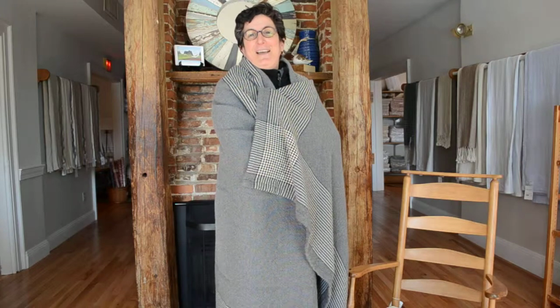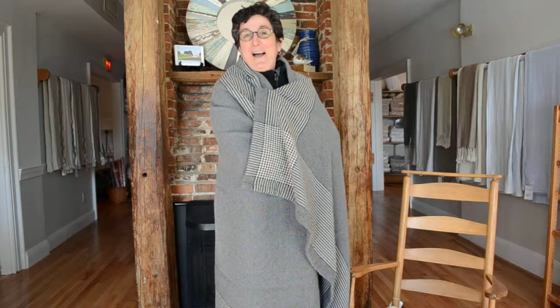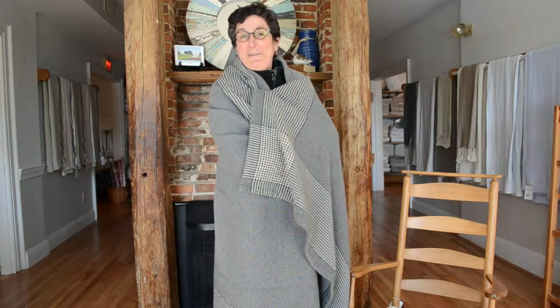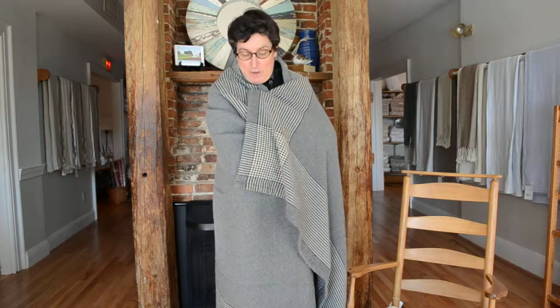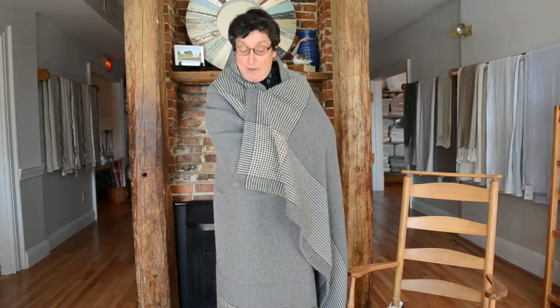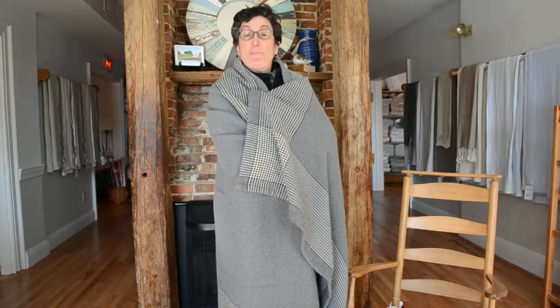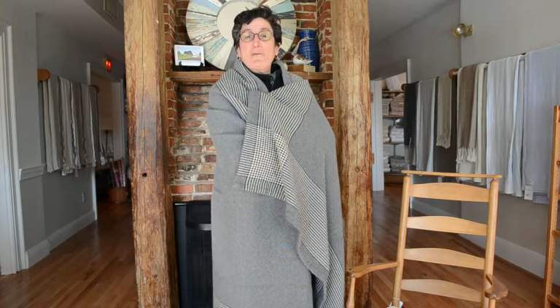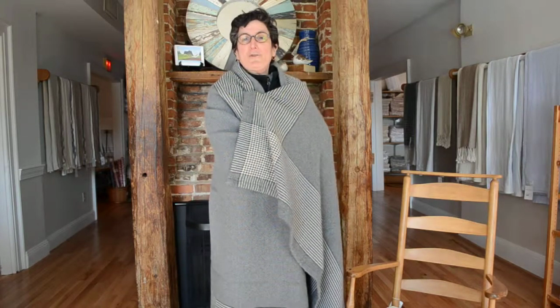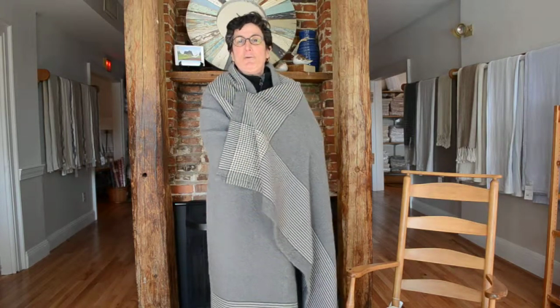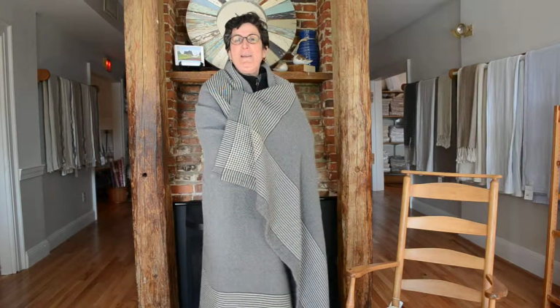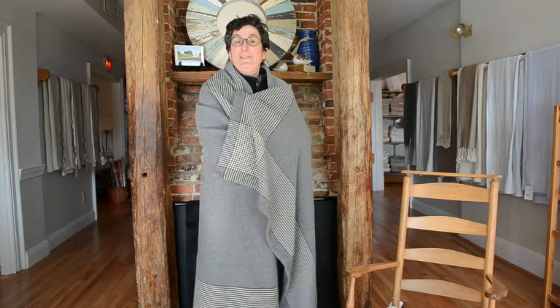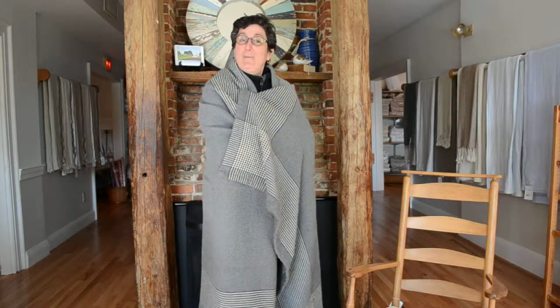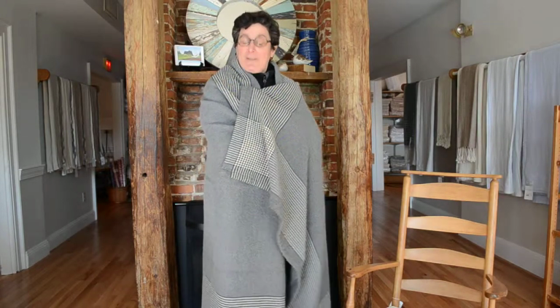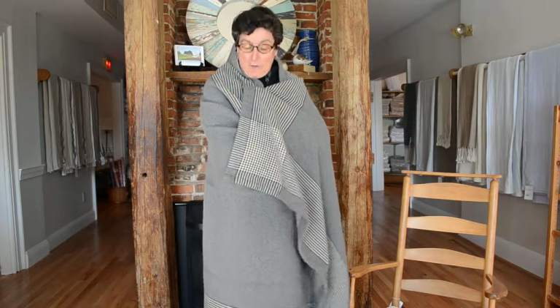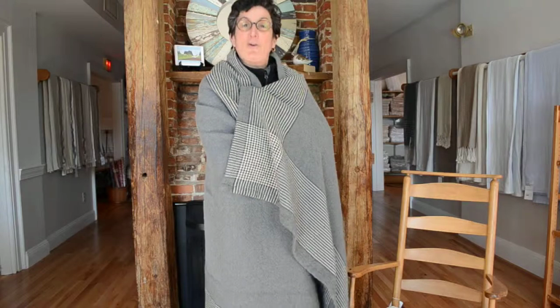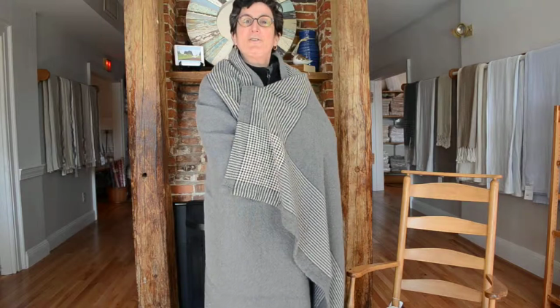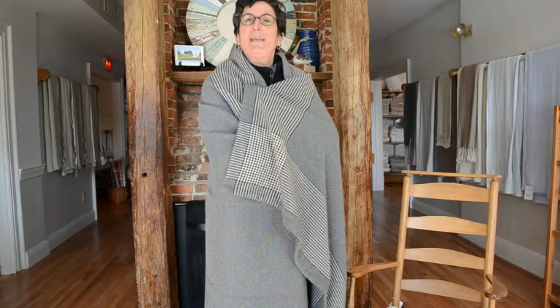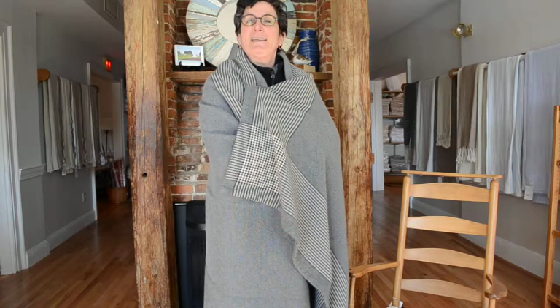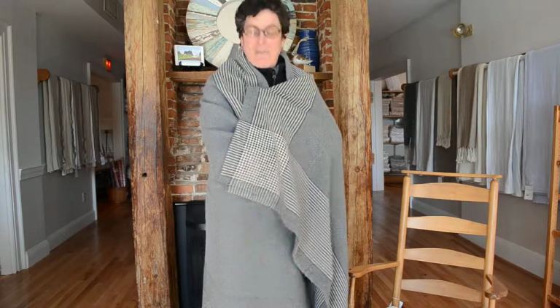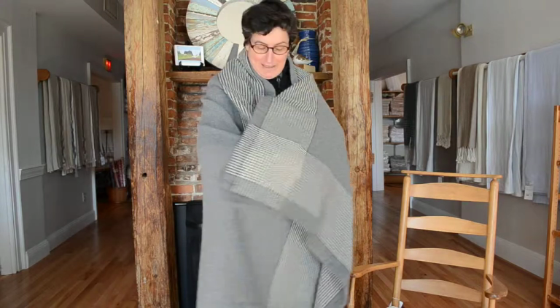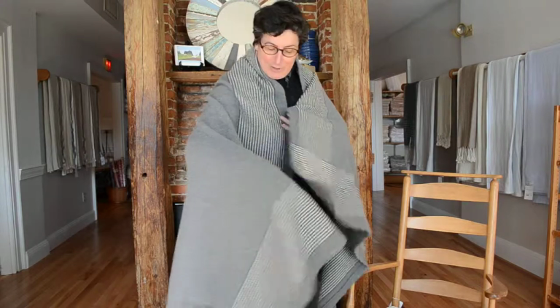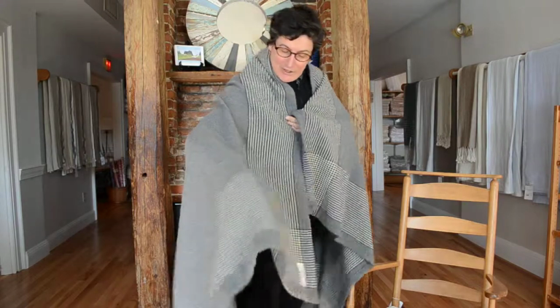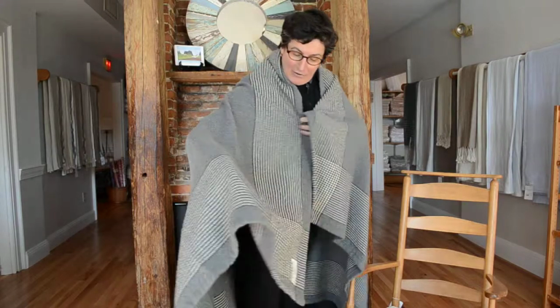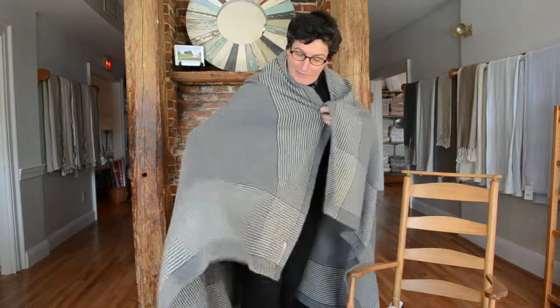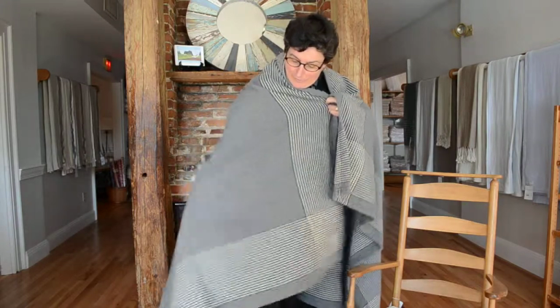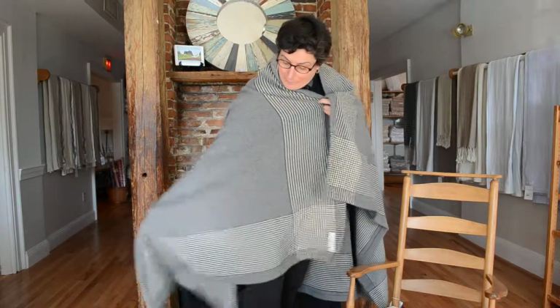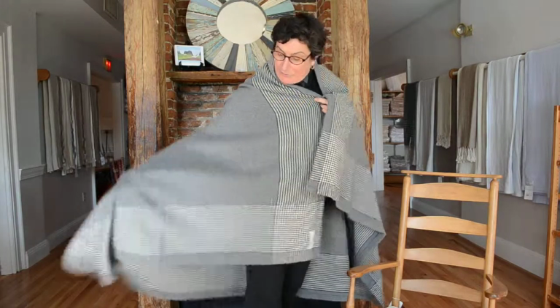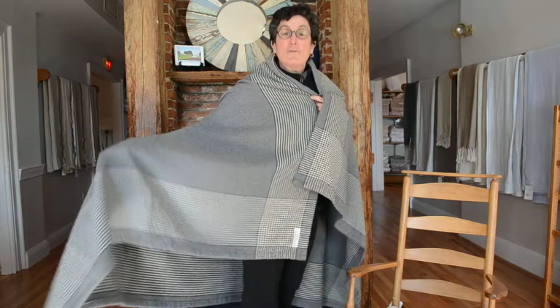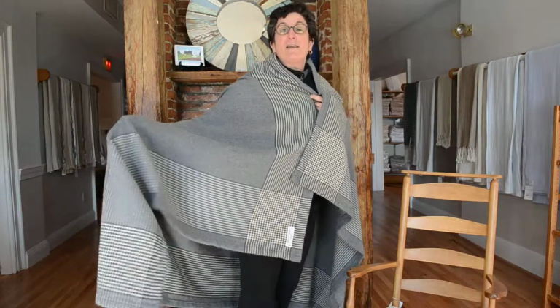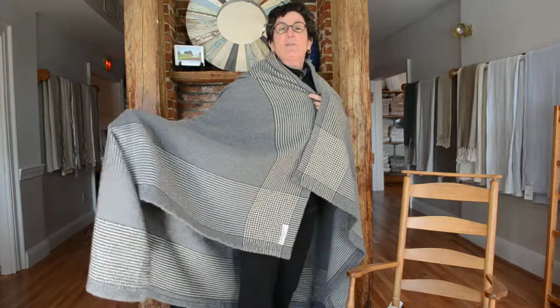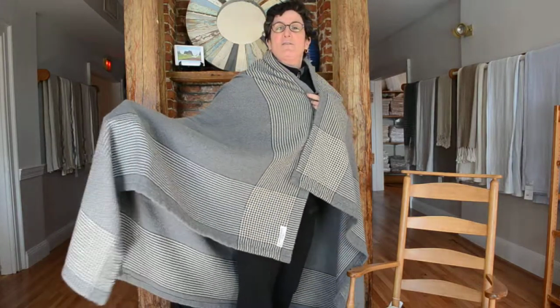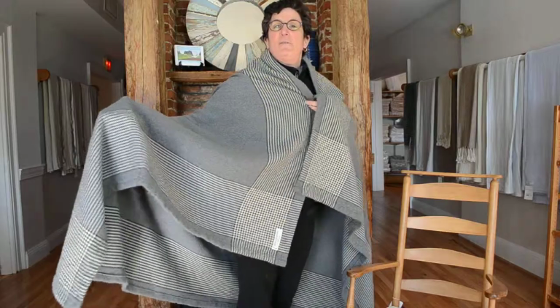Hi, you're here in the Brahms Mount showroom and today we'd like to talk about our personal day blankets, which are these fabulous oversized pieces of fabric.